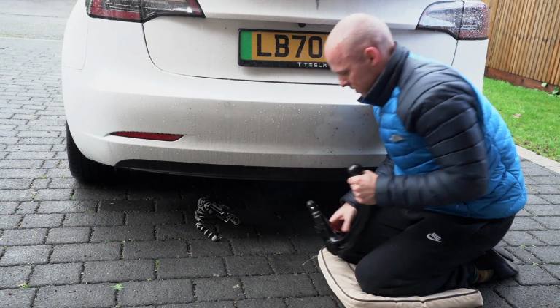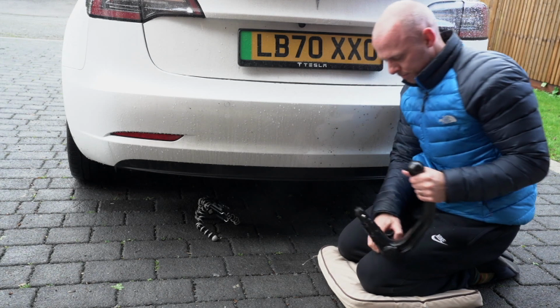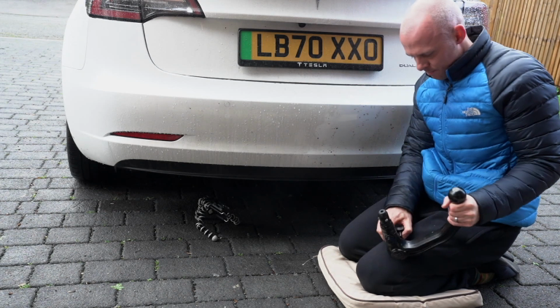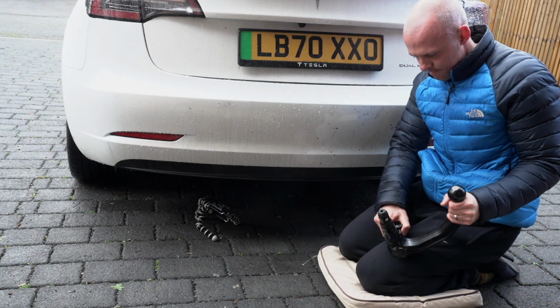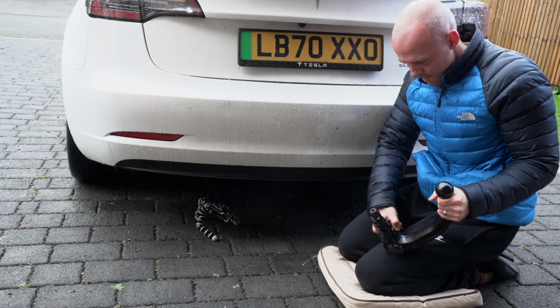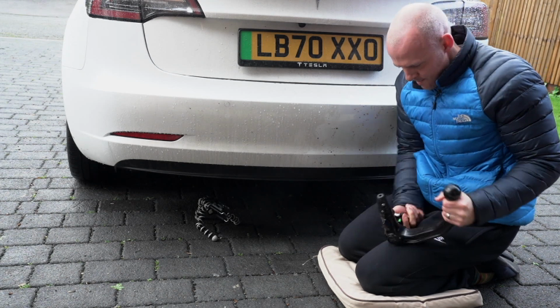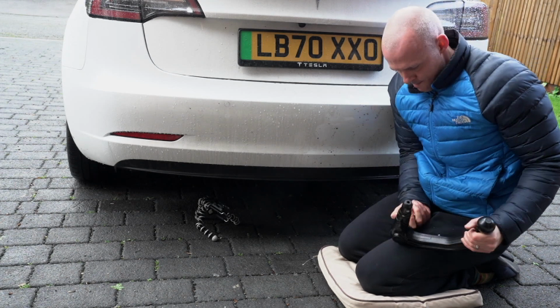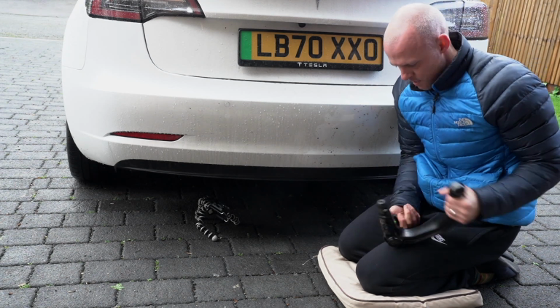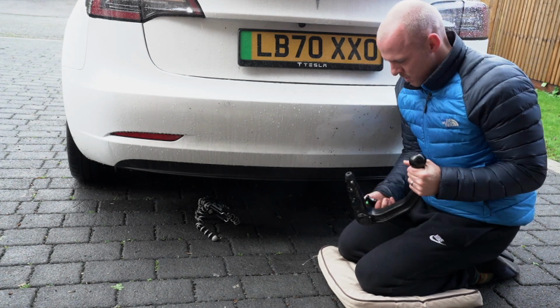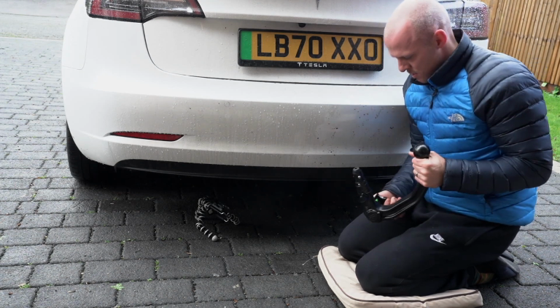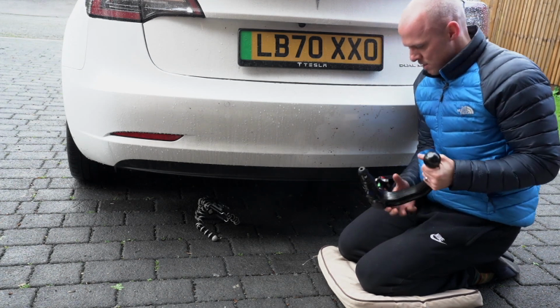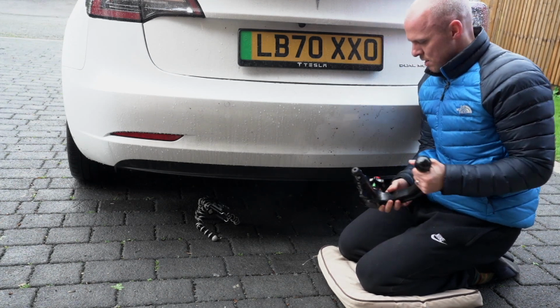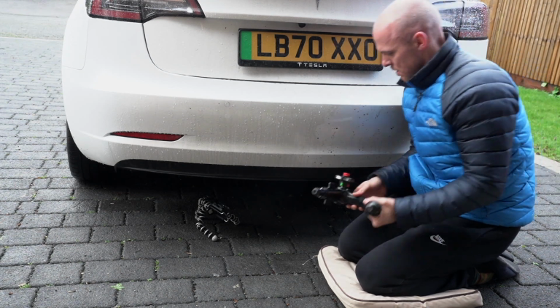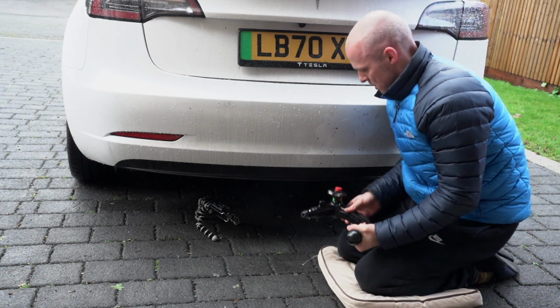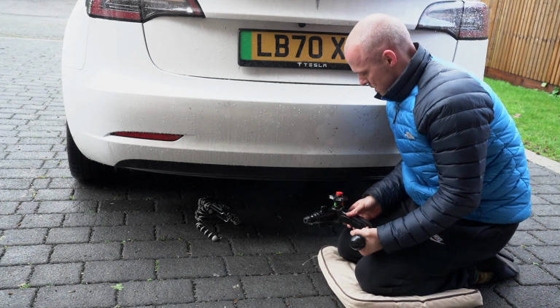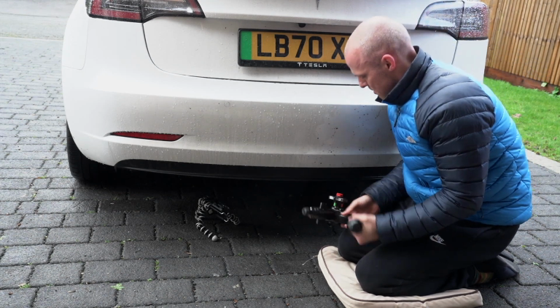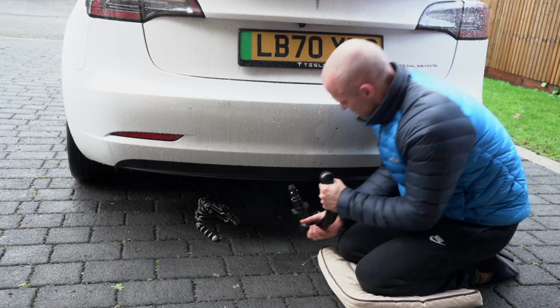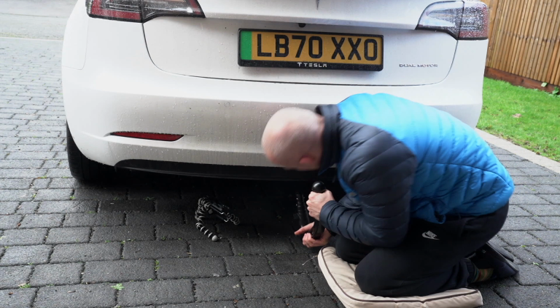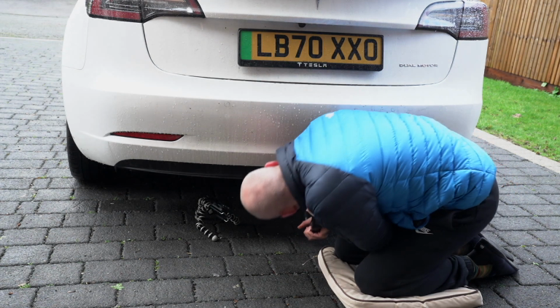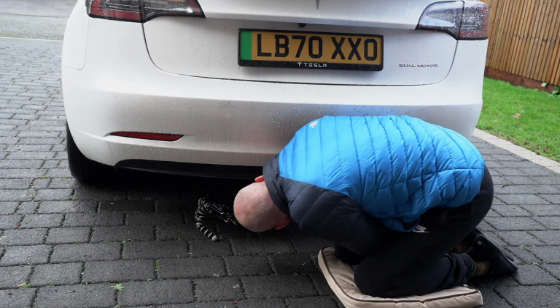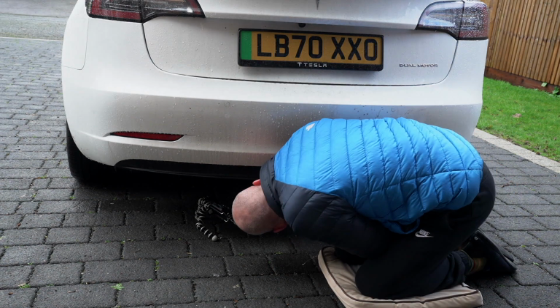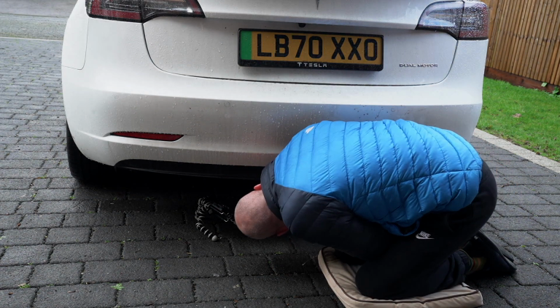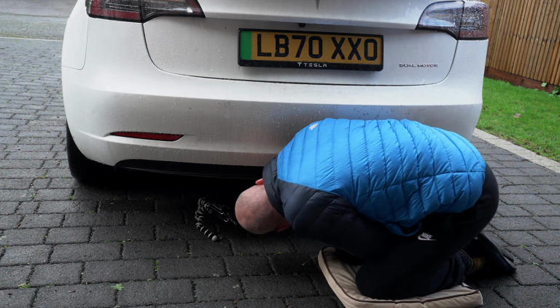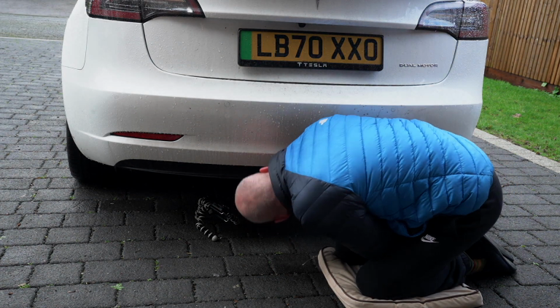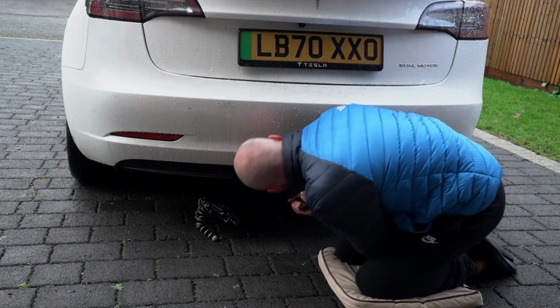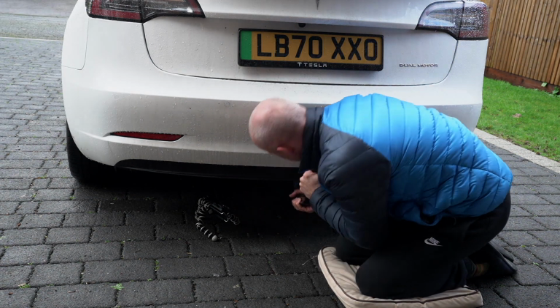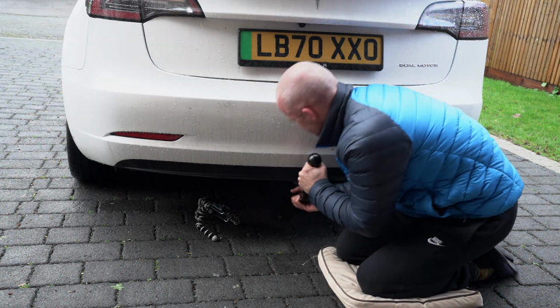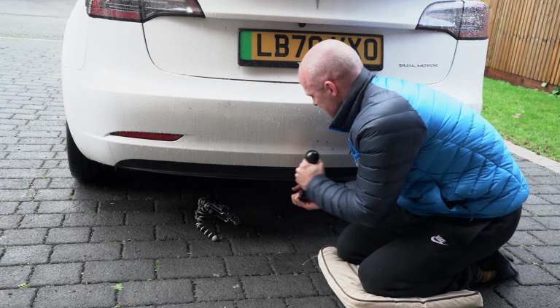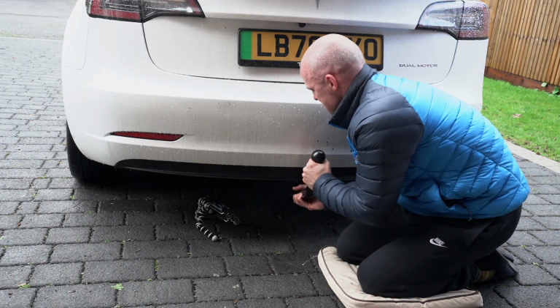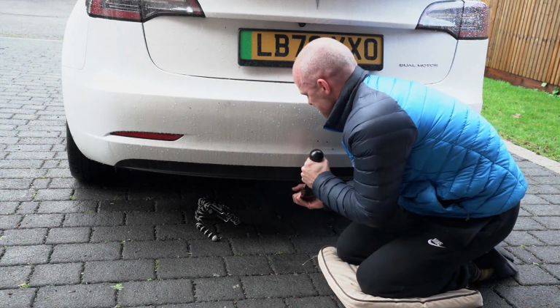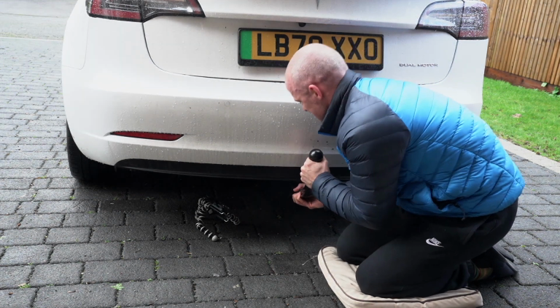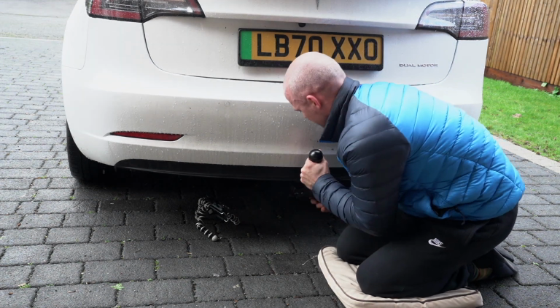If you are struggling then there's probably something wrong and you should probably book a service appointment. Fitting the tow bar shouldn't require a tutorial video — when it works it's really simple.